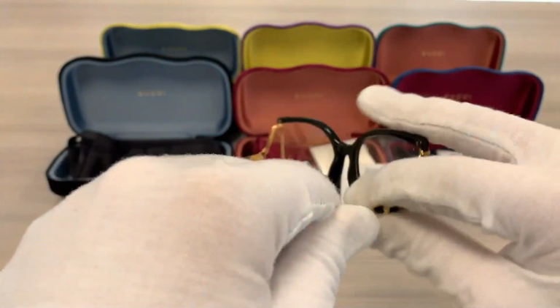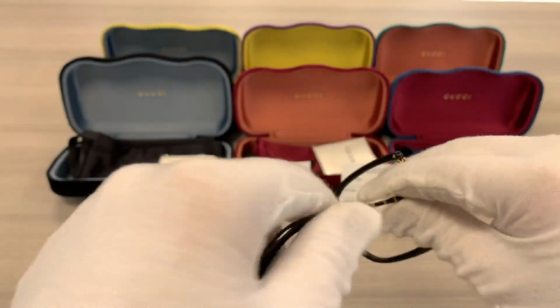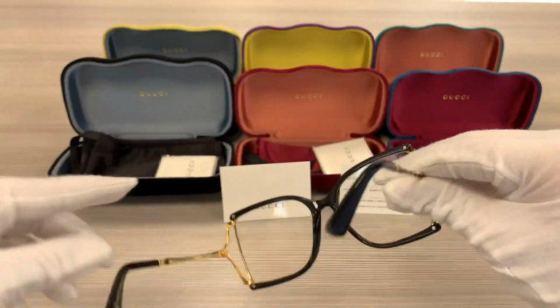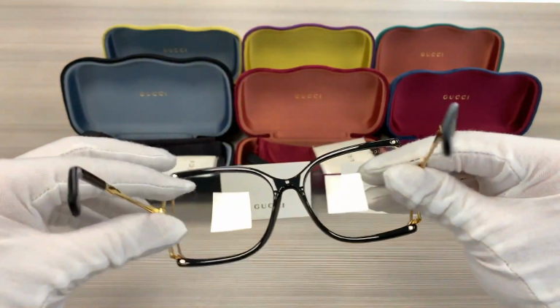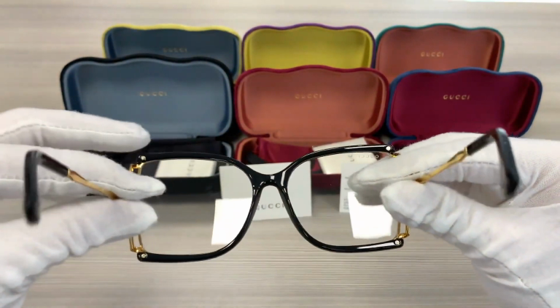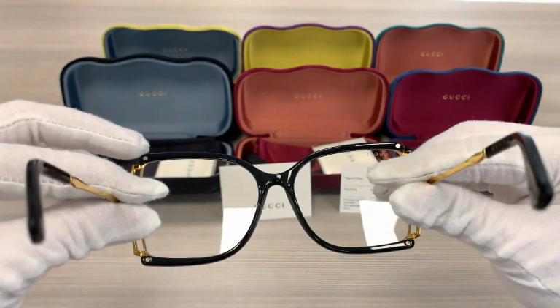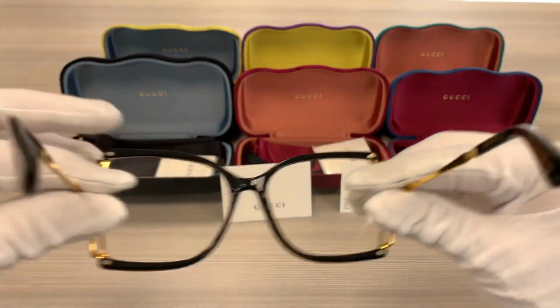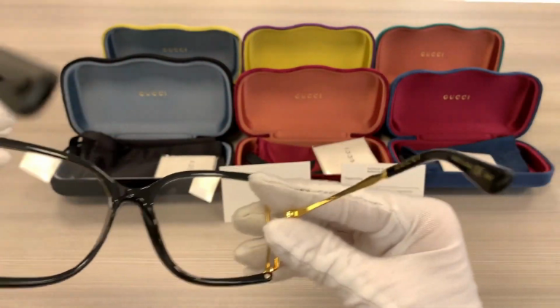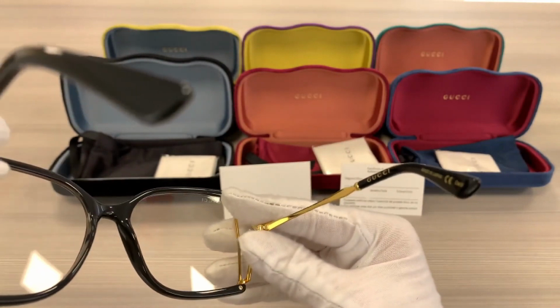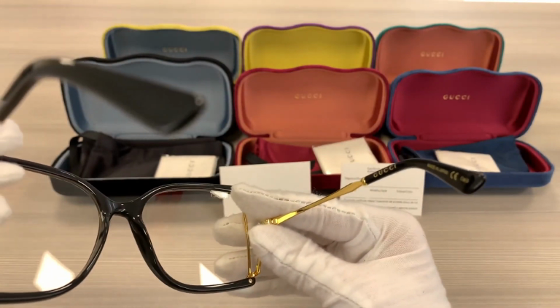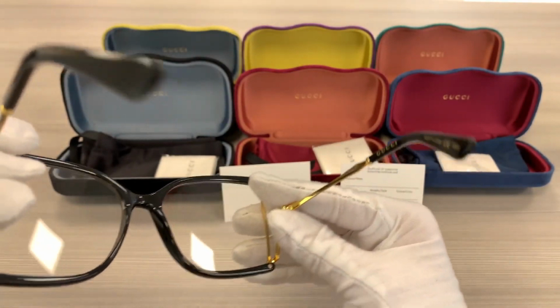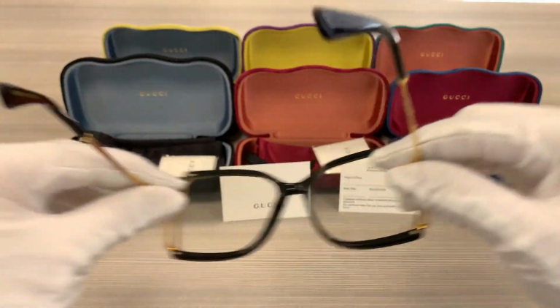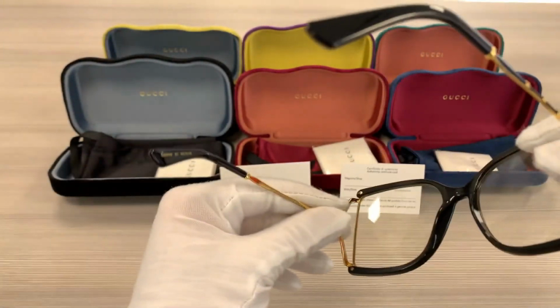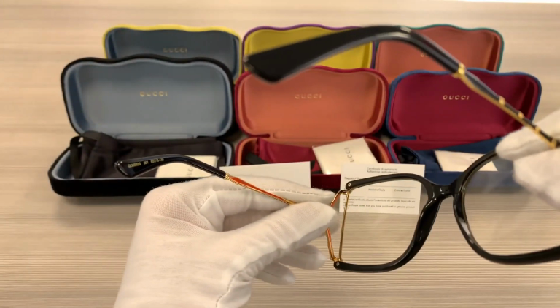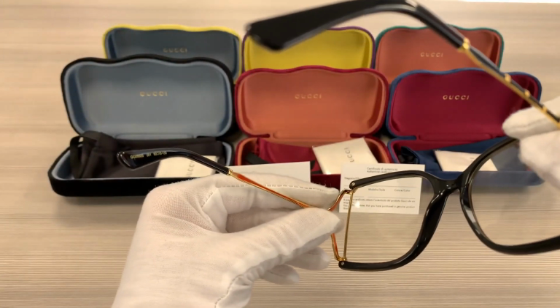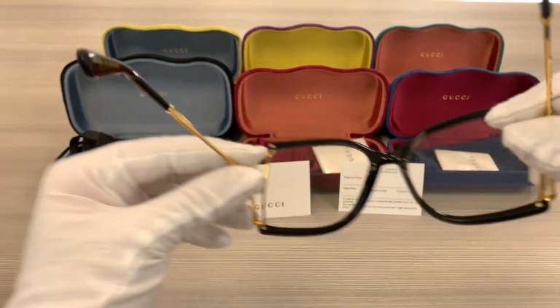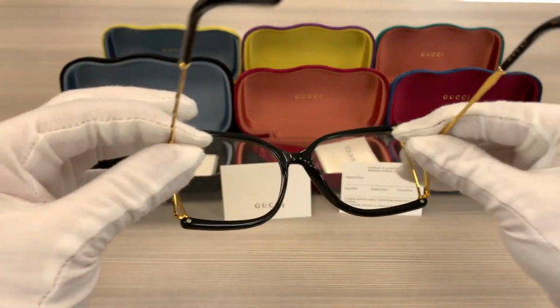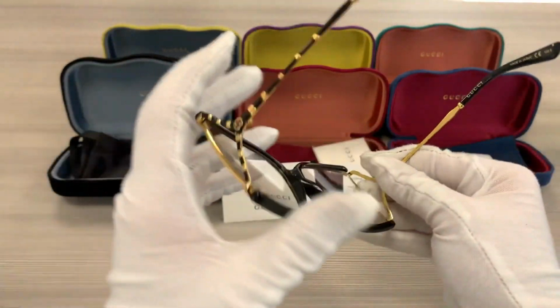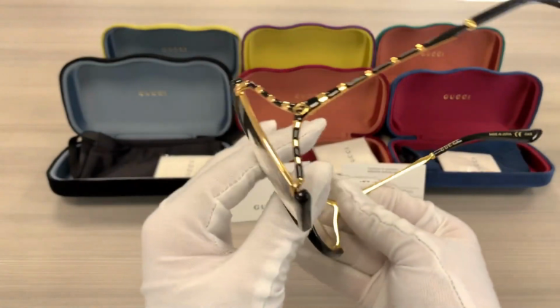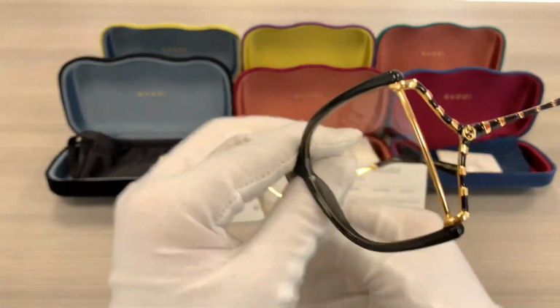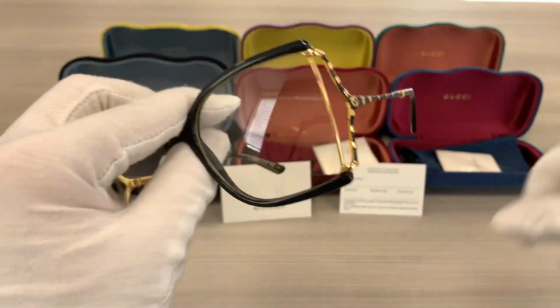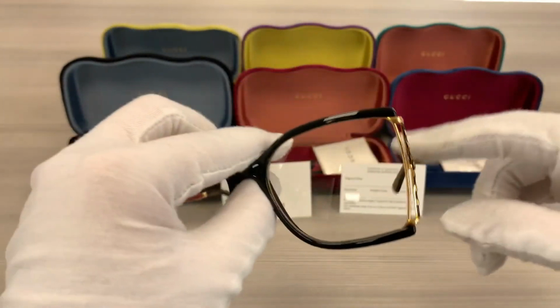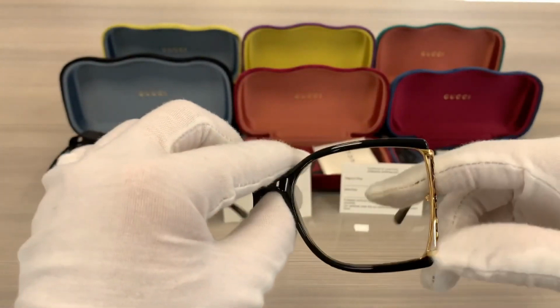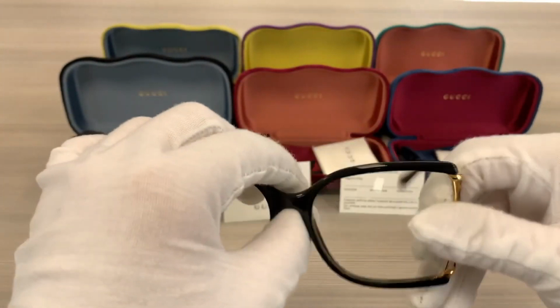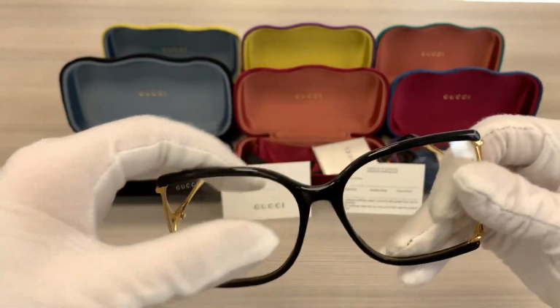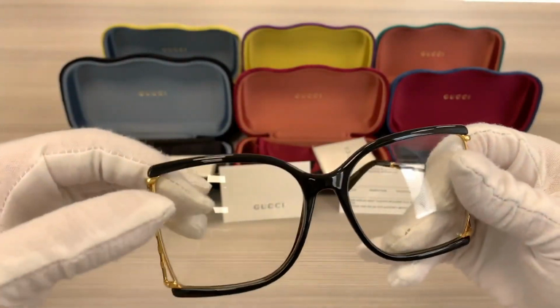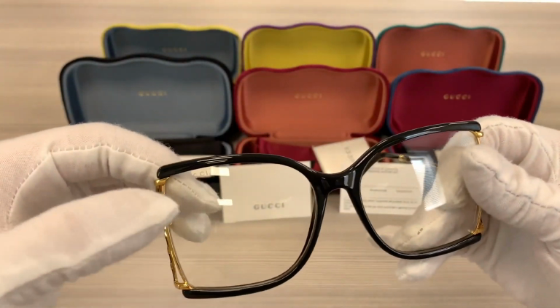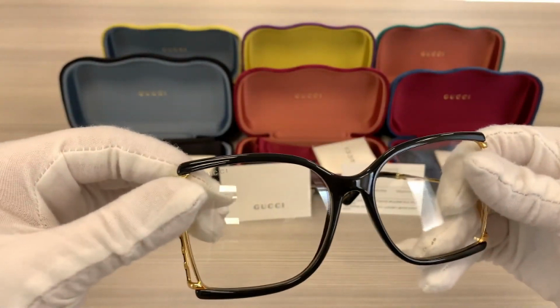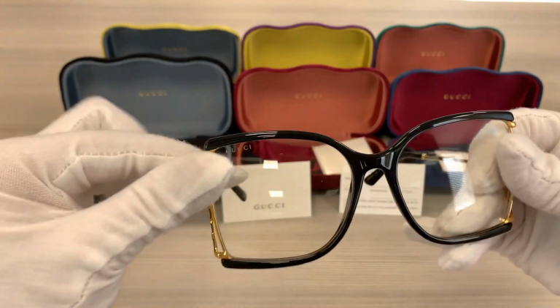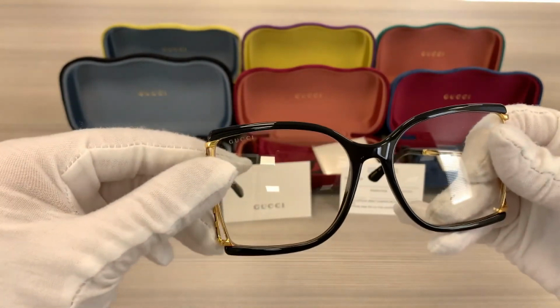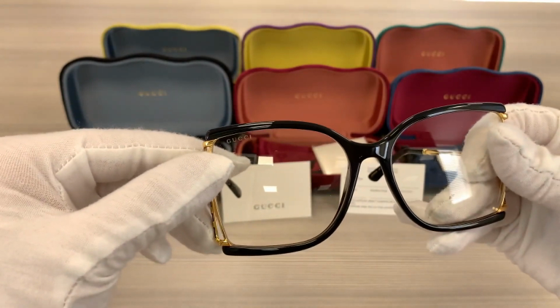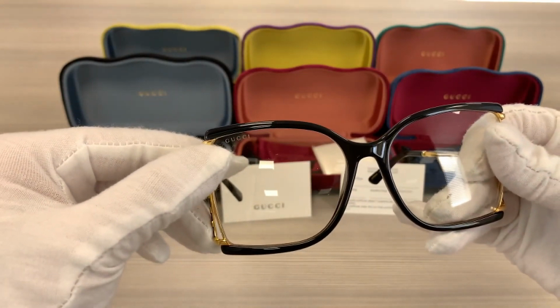This frame is made in Japan. The lenses are transparent with the Gucci logo engraved on the top right lens.